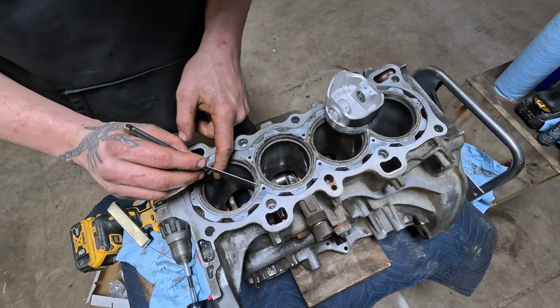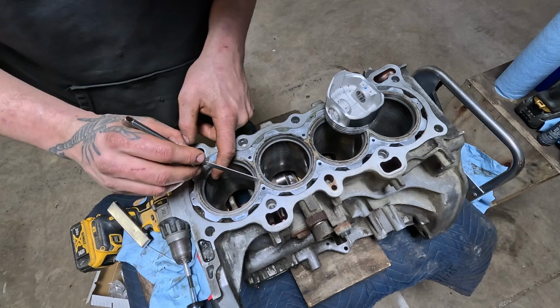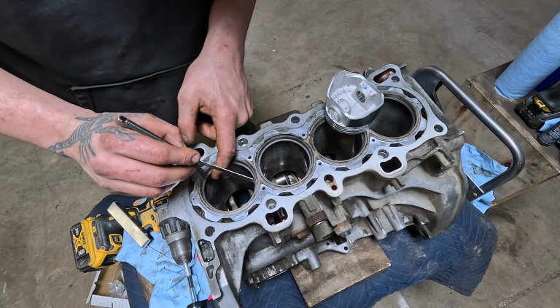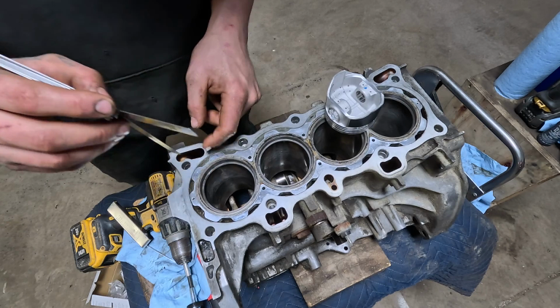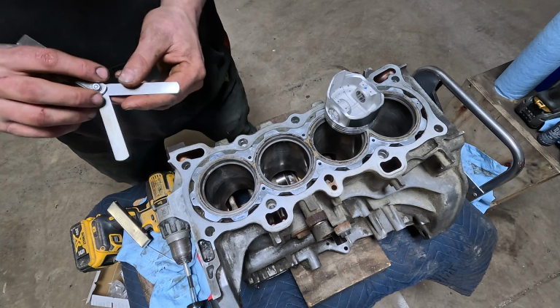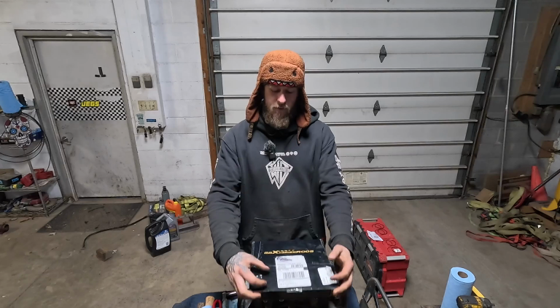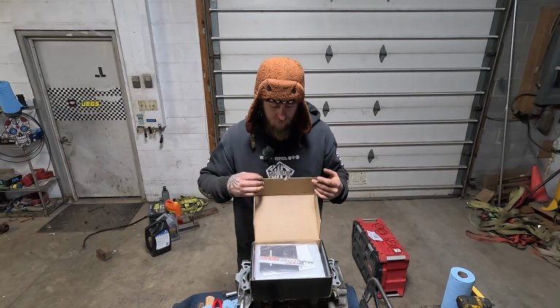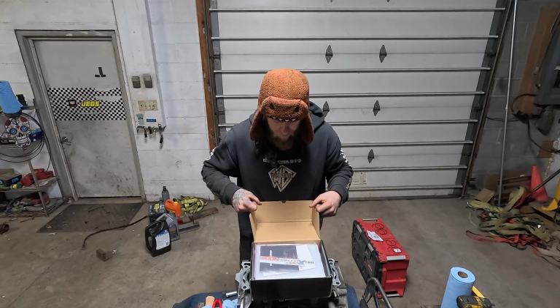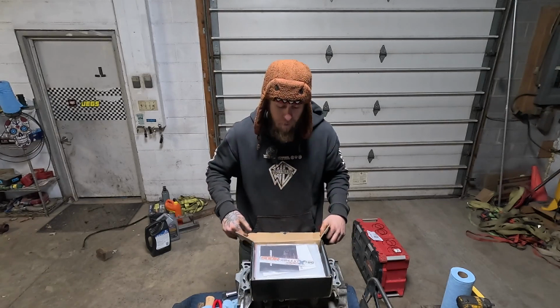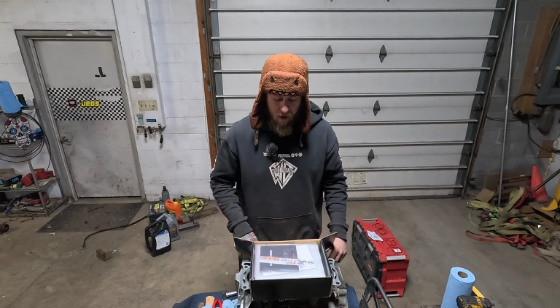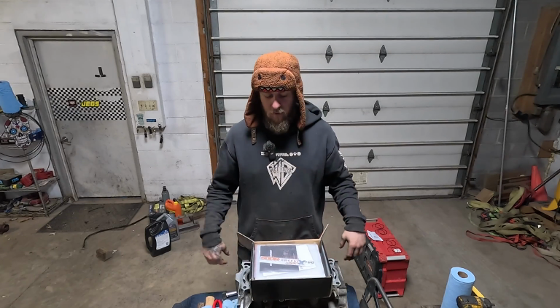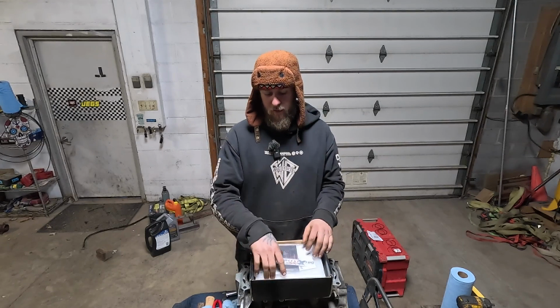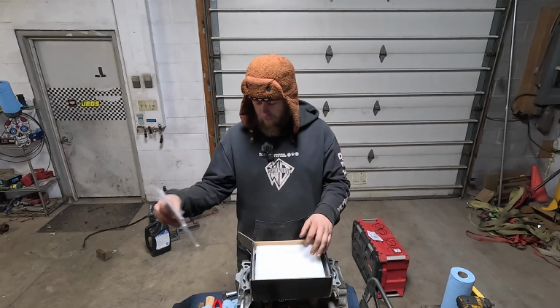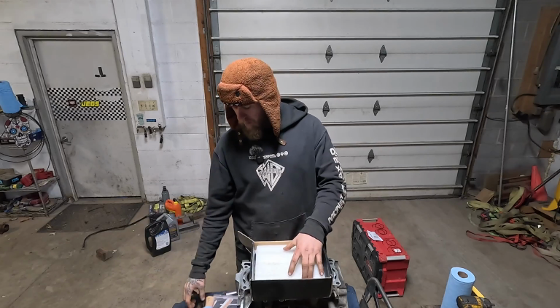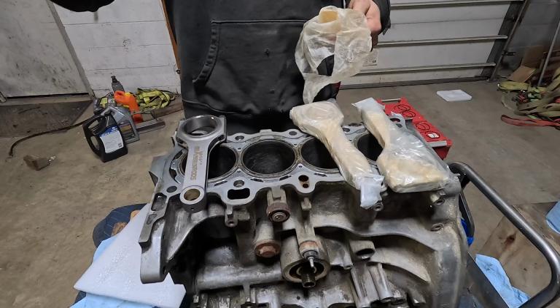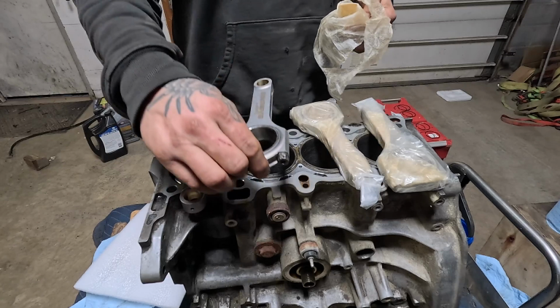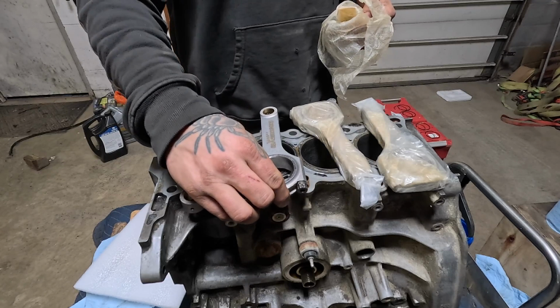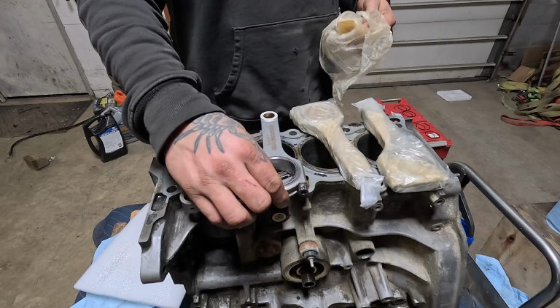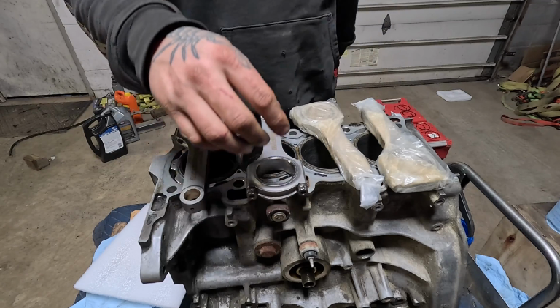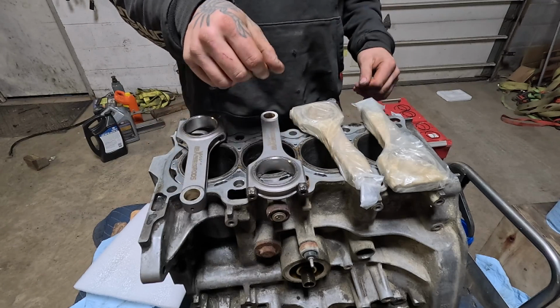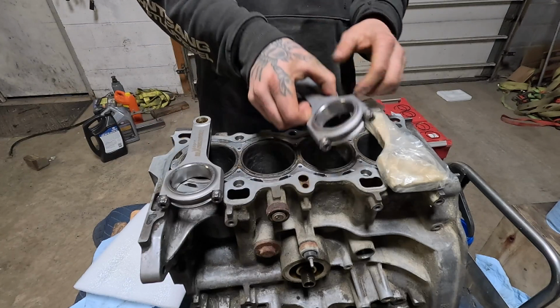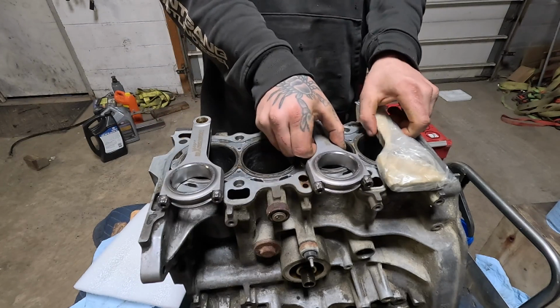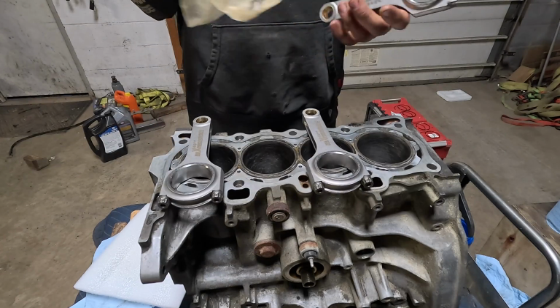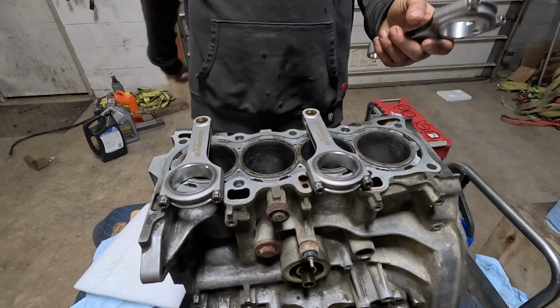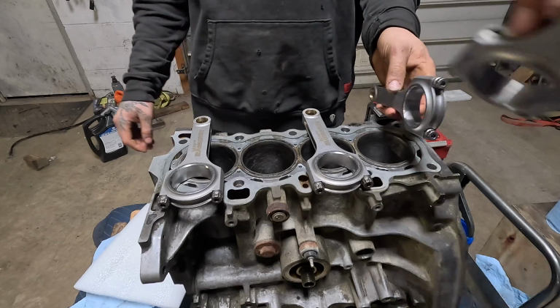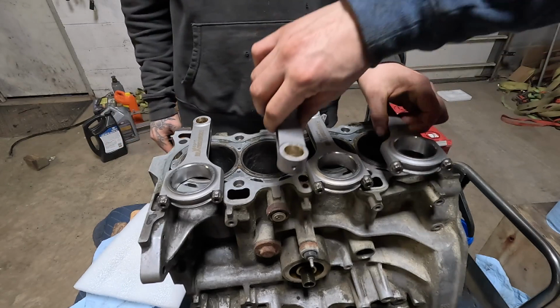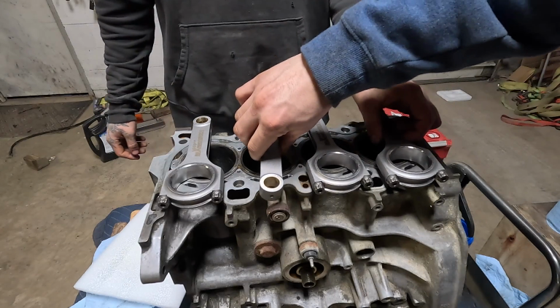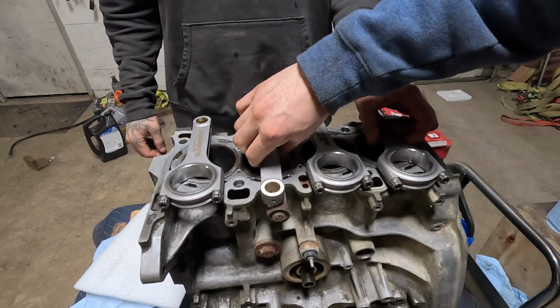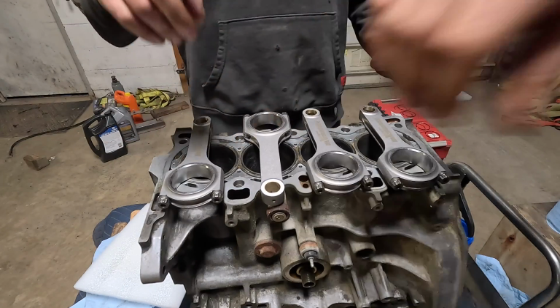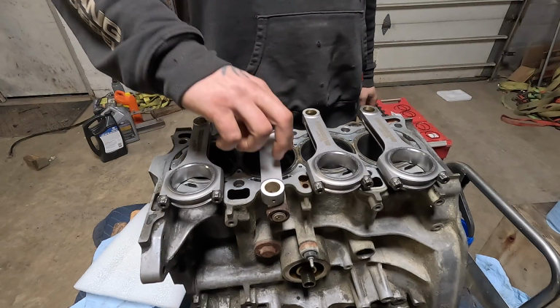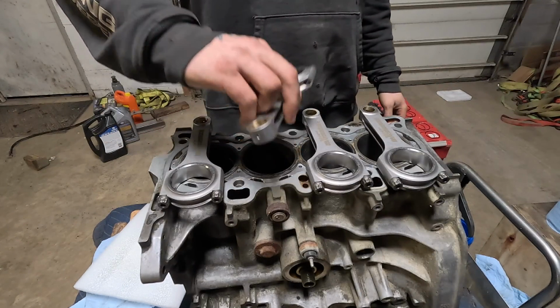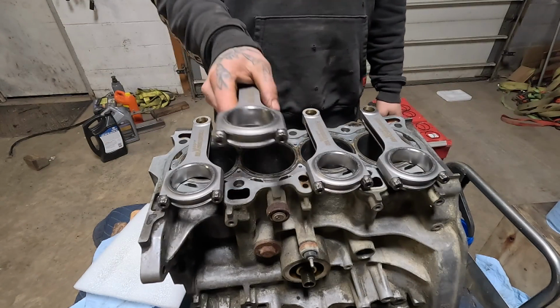Alright, the 16th is there. We have to get these rods prepared for installation. Max speeding rods' bragging point is these are all within one gram of each other. So we're gonna slap them in the motor and call it a day.